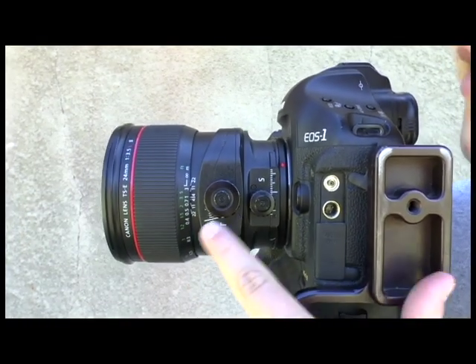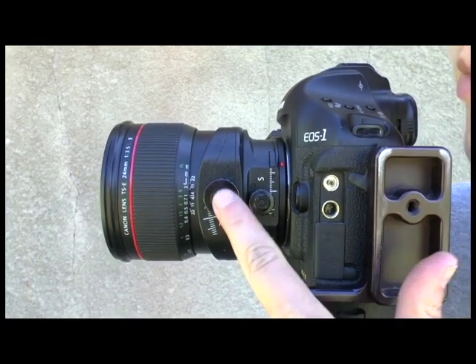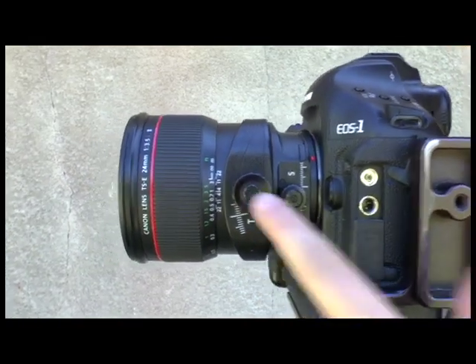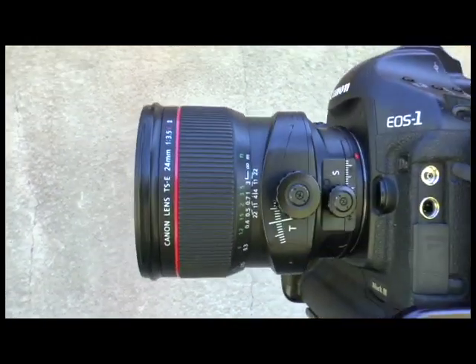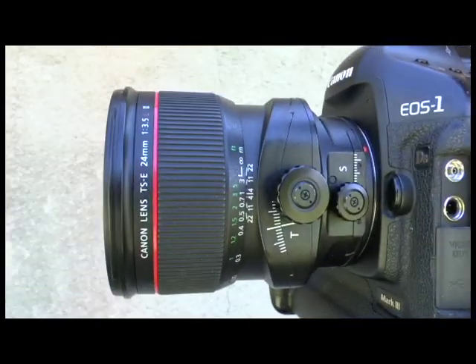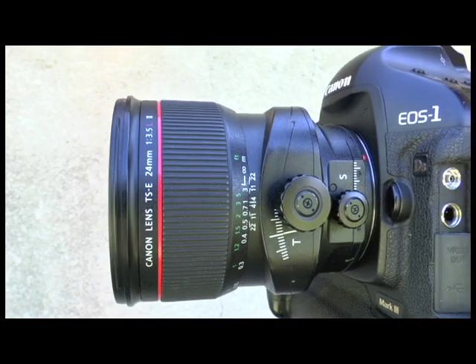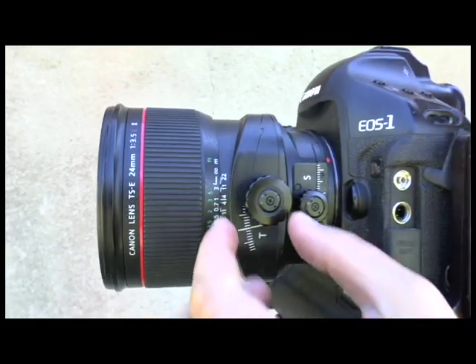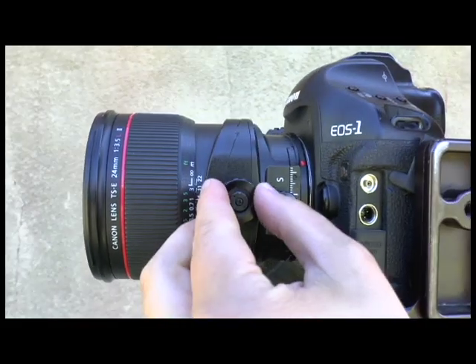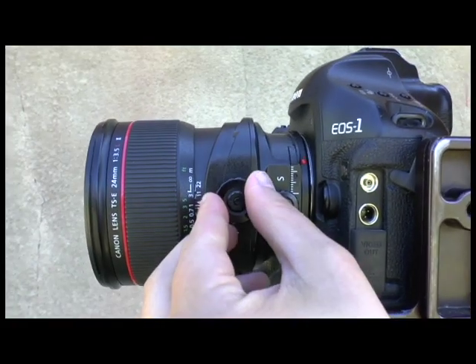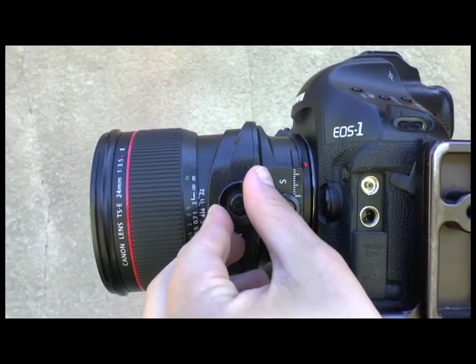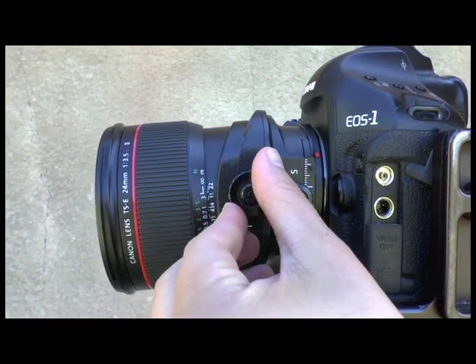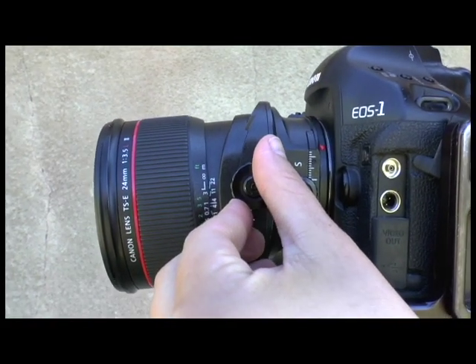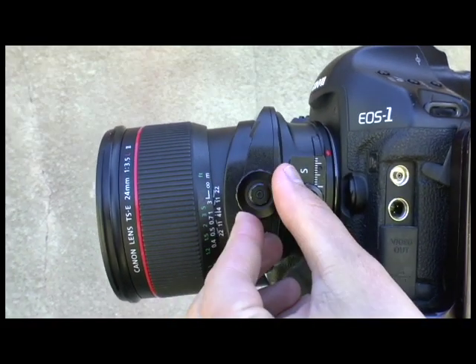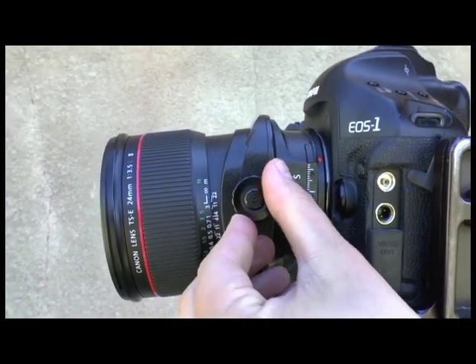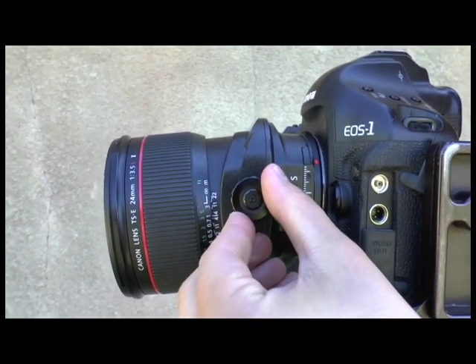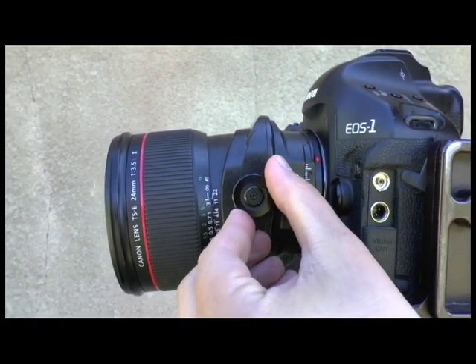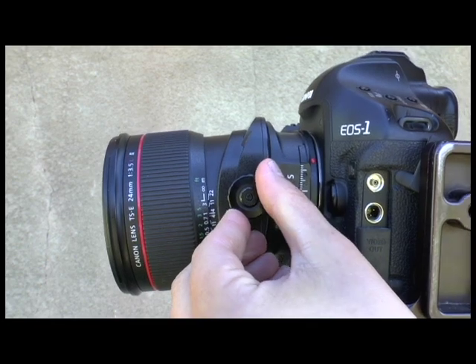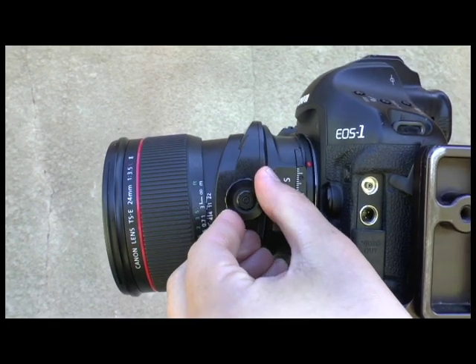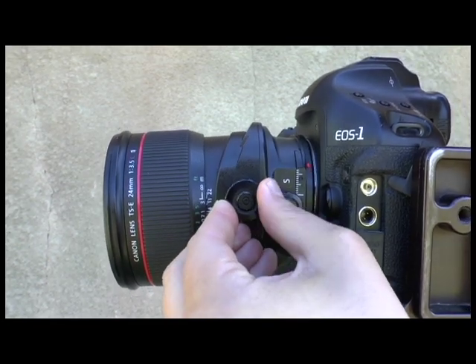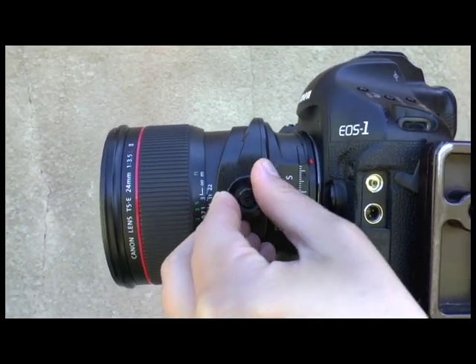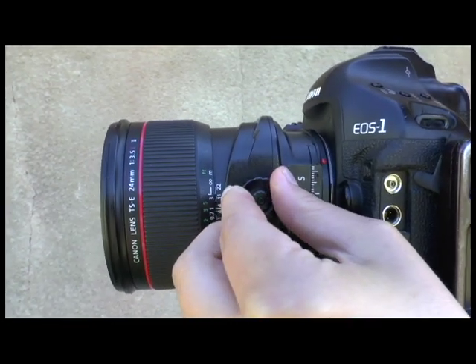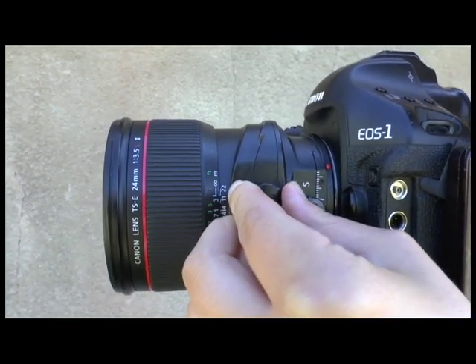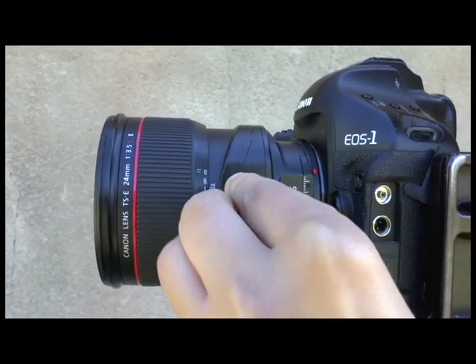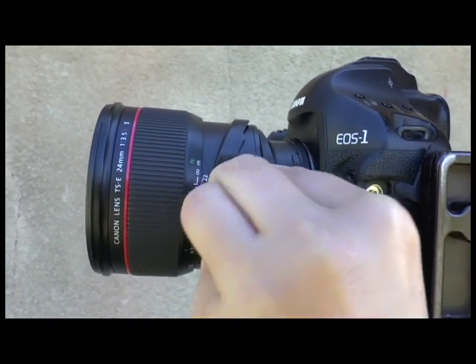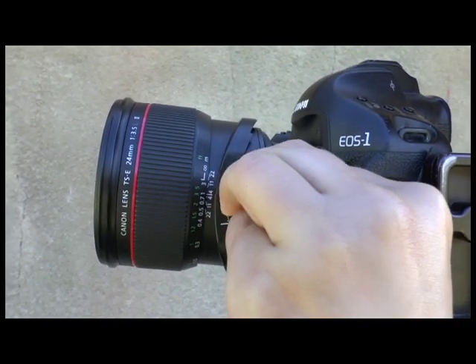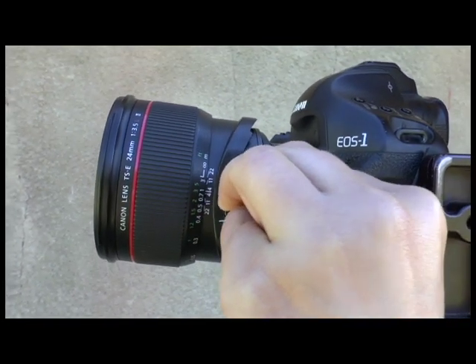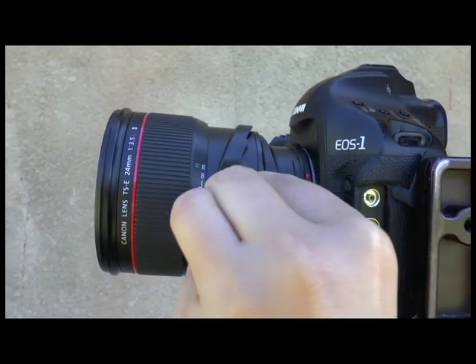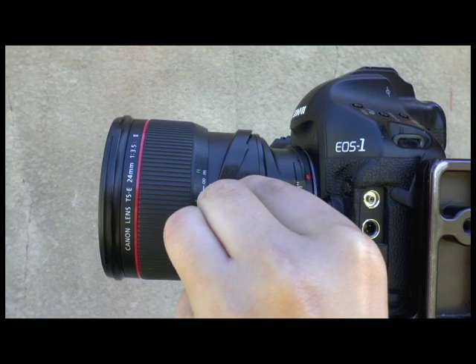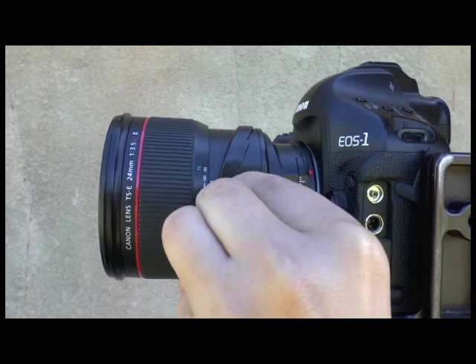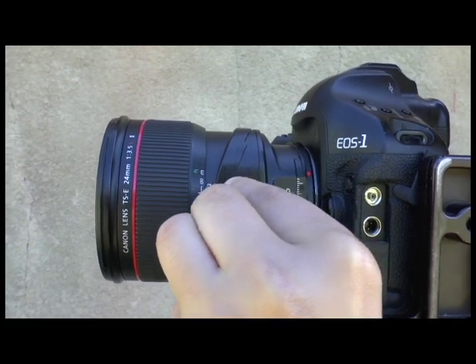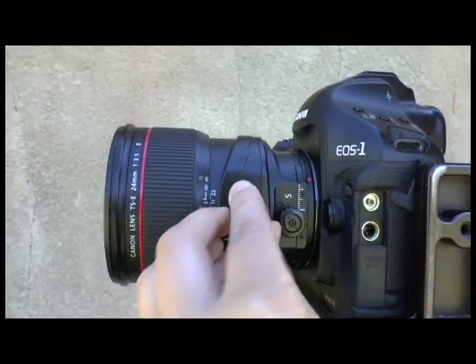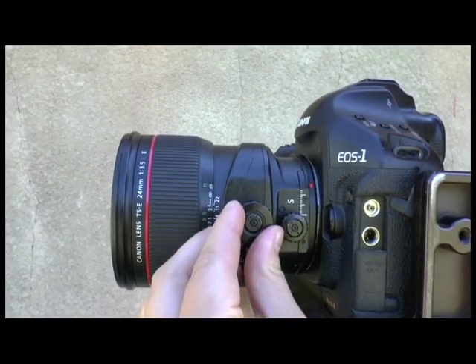This bigger knob here controls tilt, and we can also move that so that the lens goes up or down. Here we go back up and we can put it back to zero.